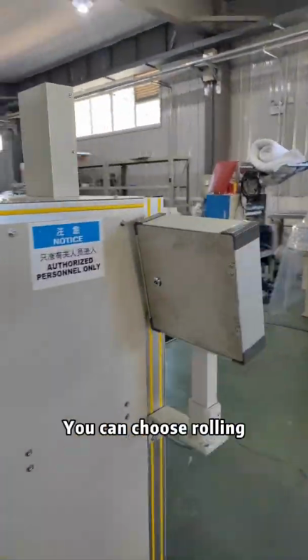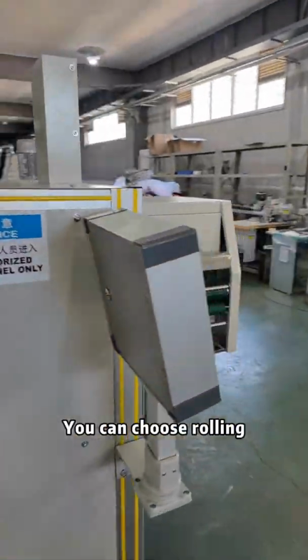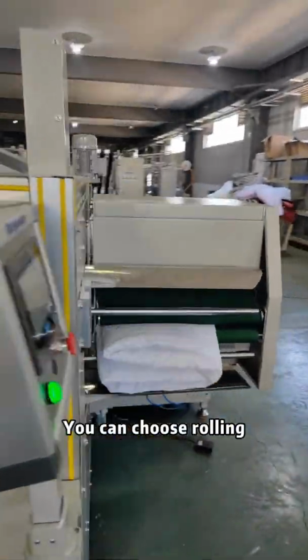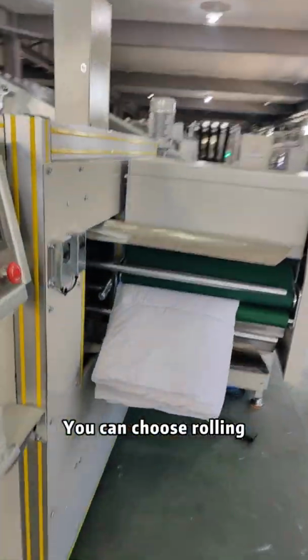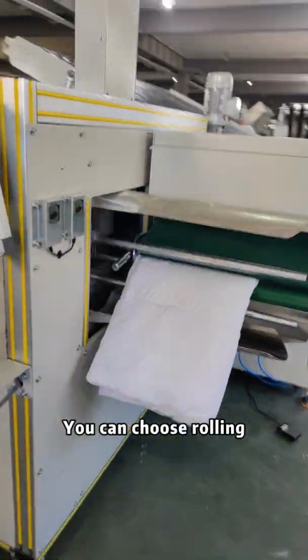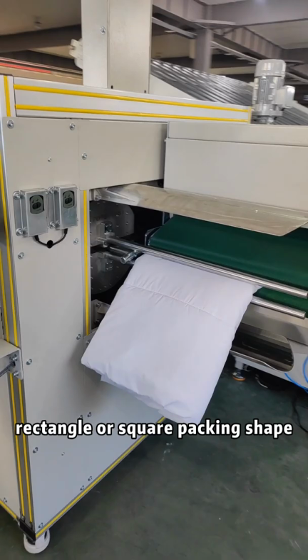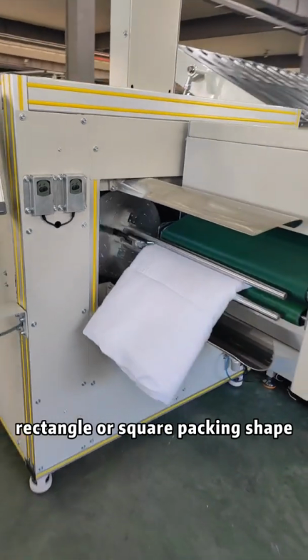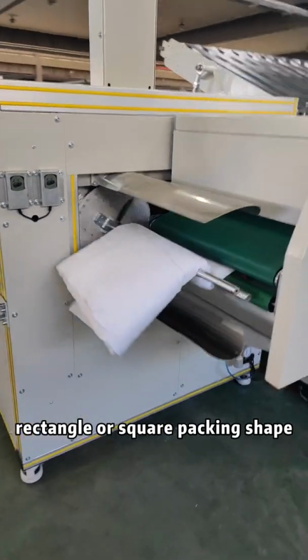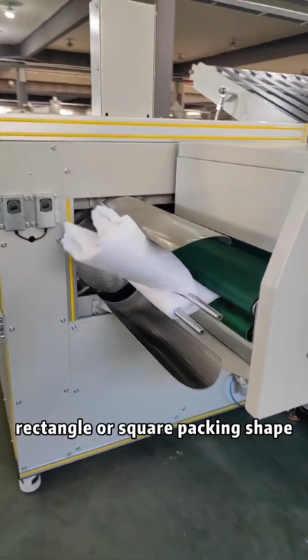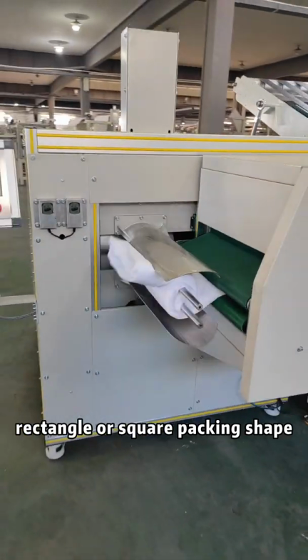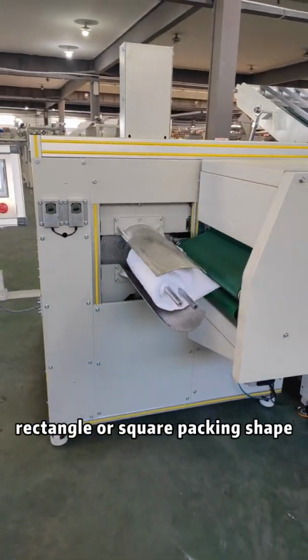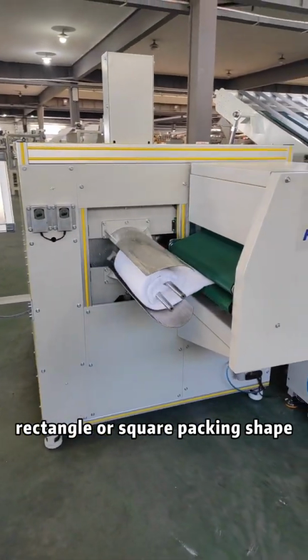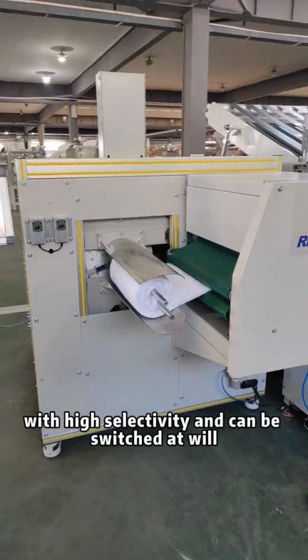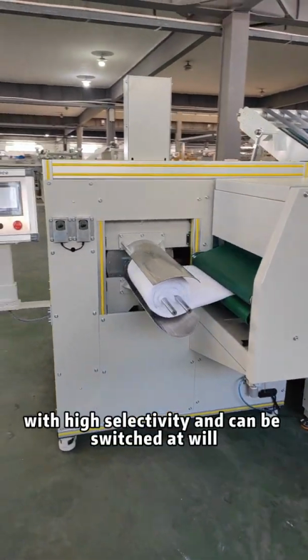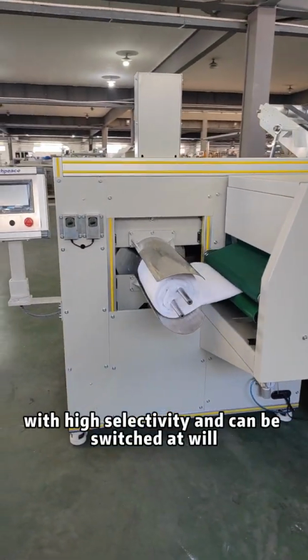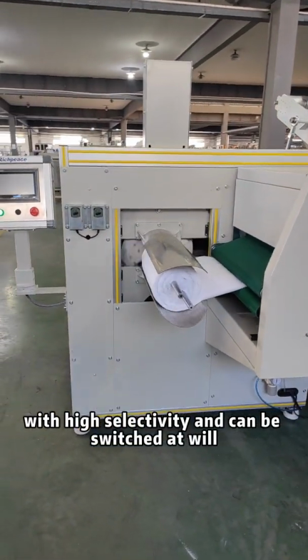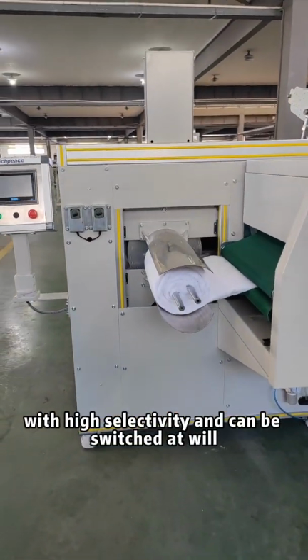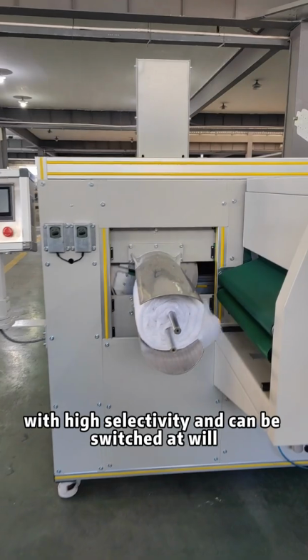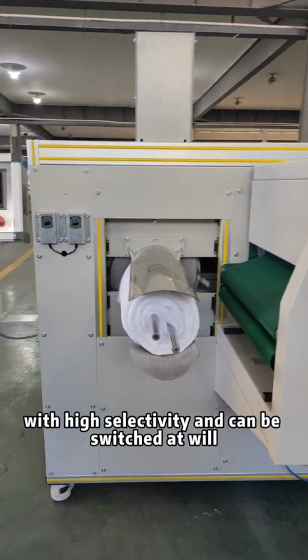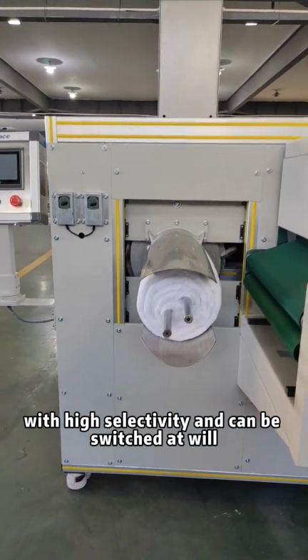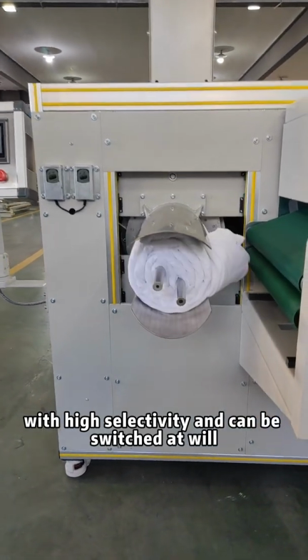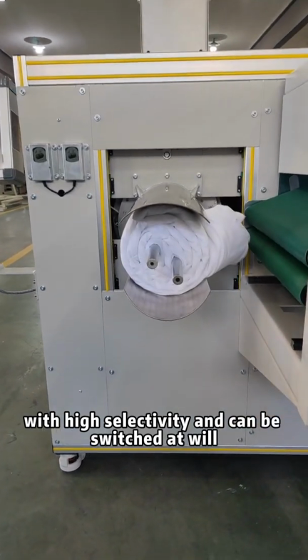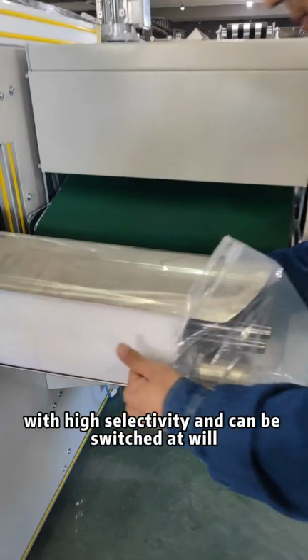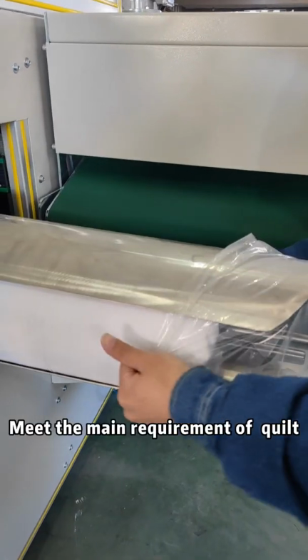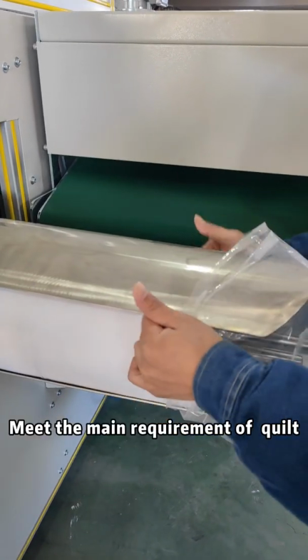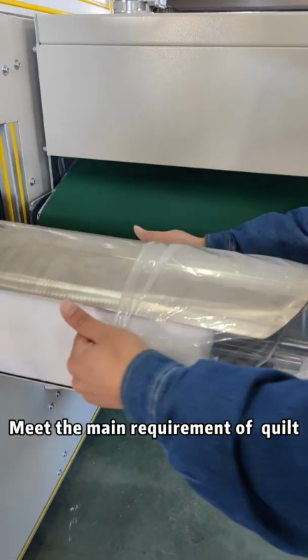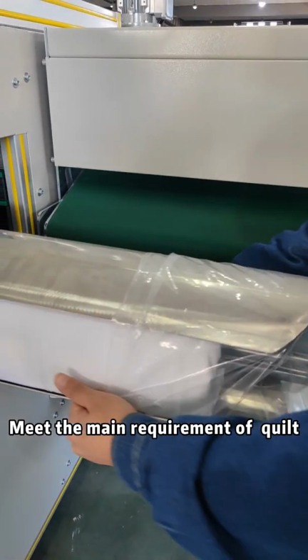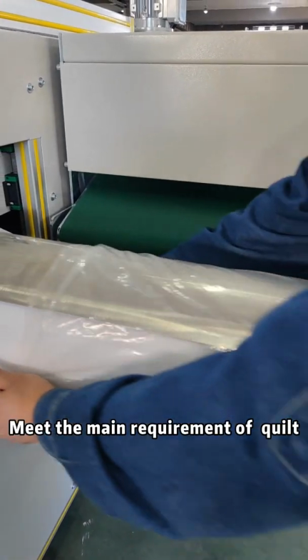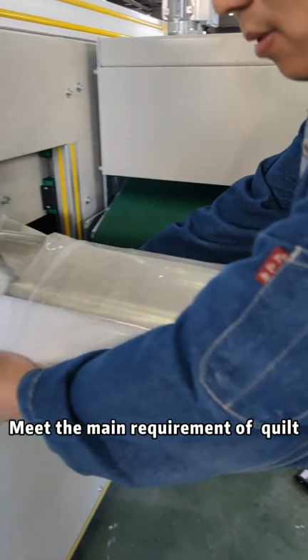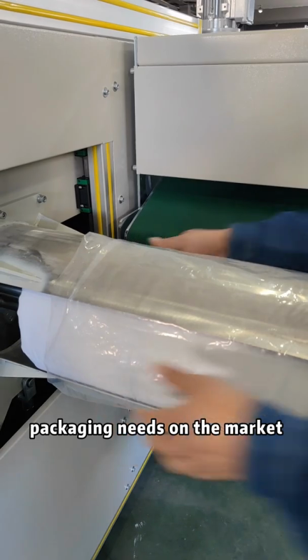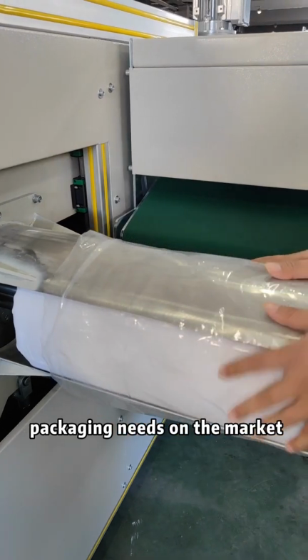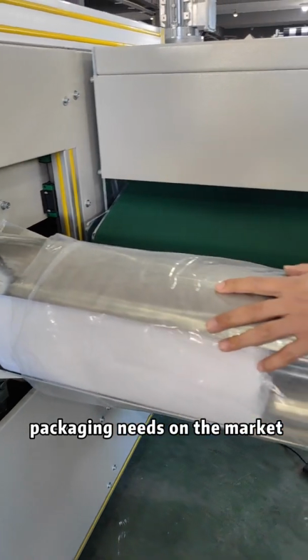You can choose rolling, rectangle, or square packing shape with high selectivity and can be switched at will. This meets the main requirements of sales packing needs on the market.